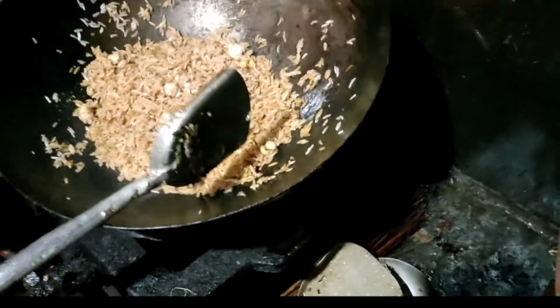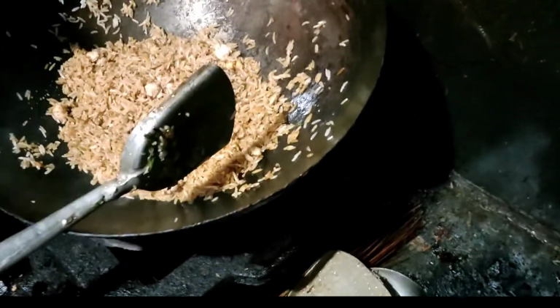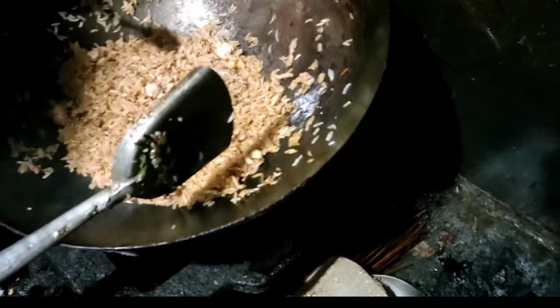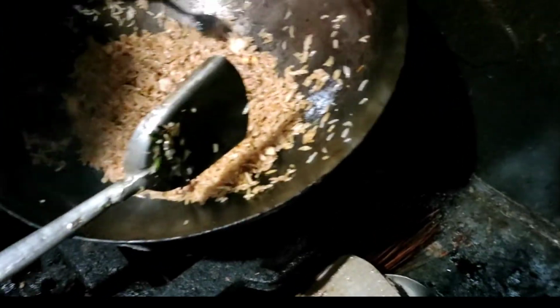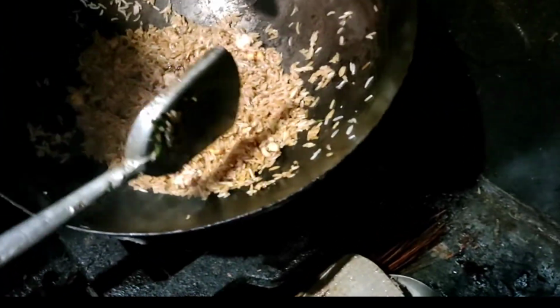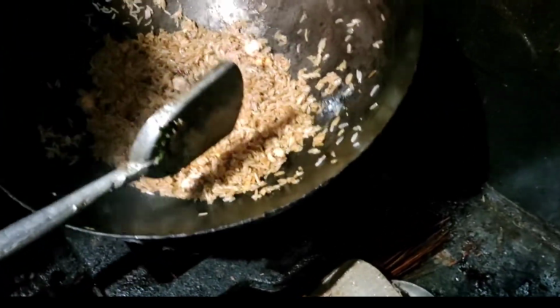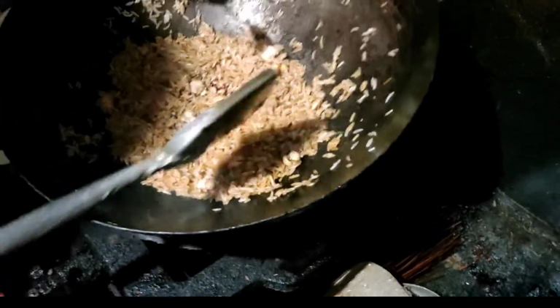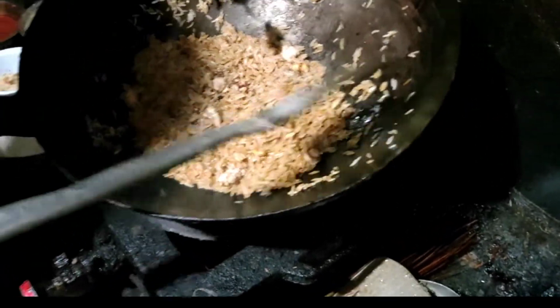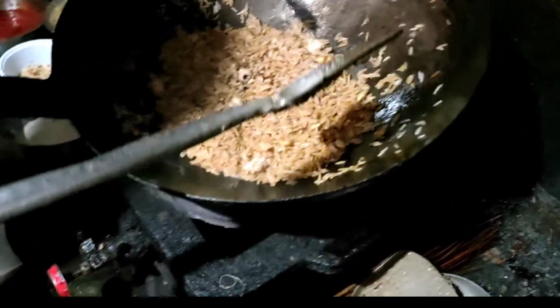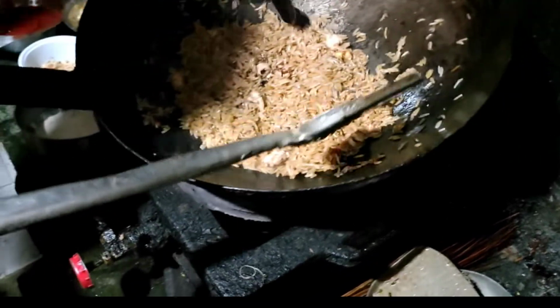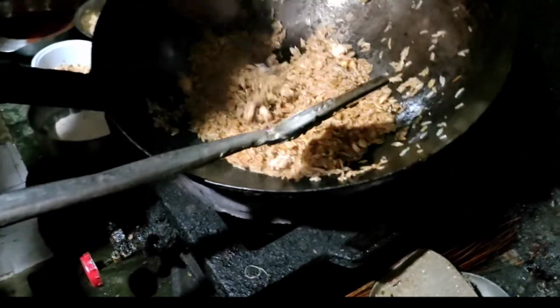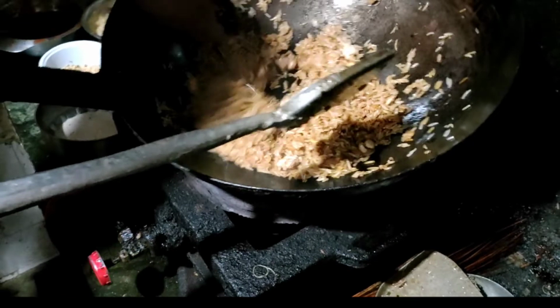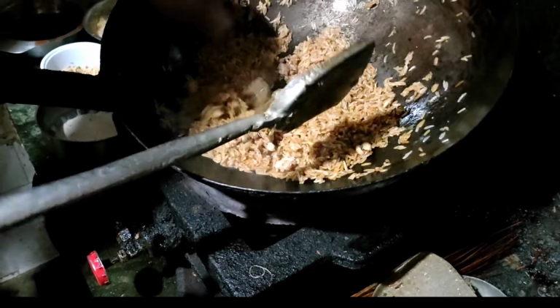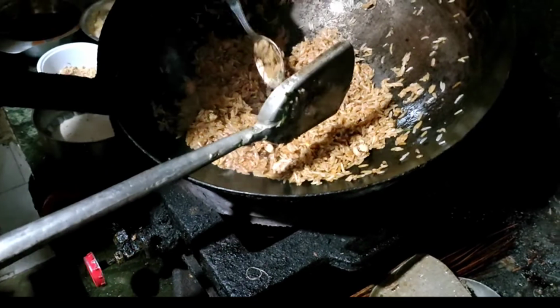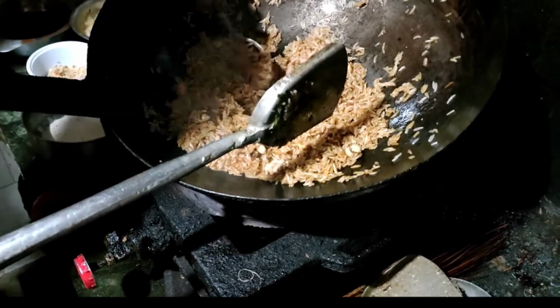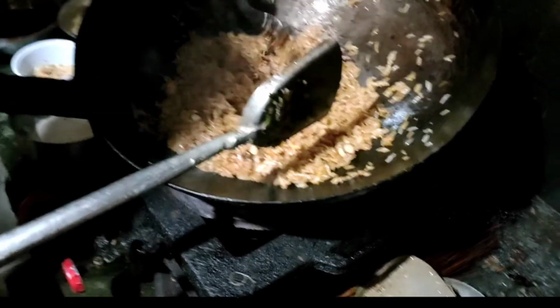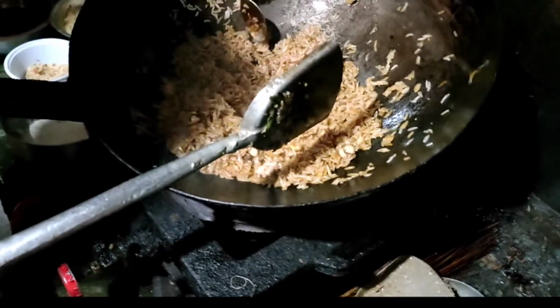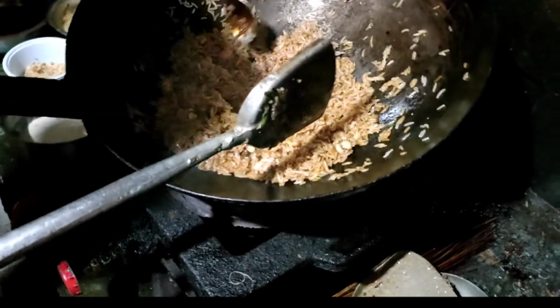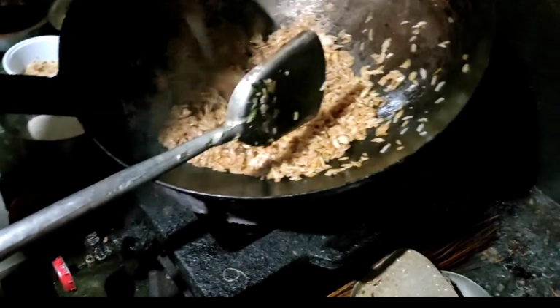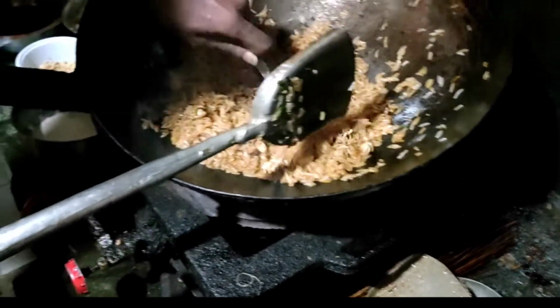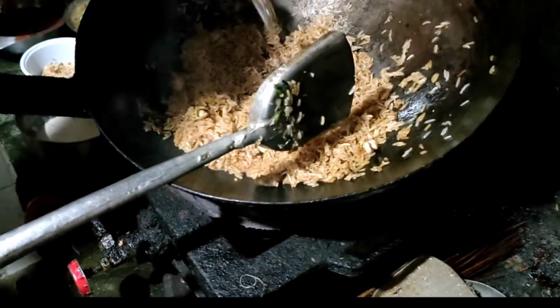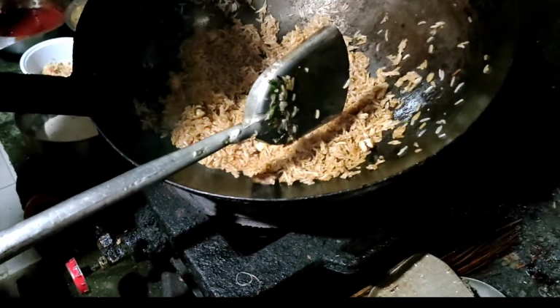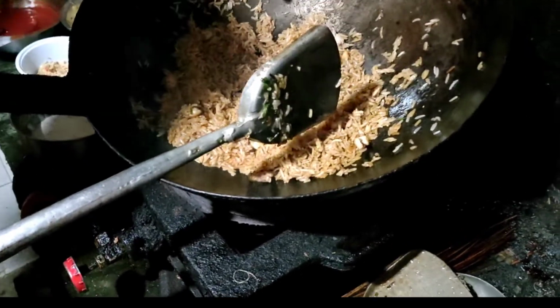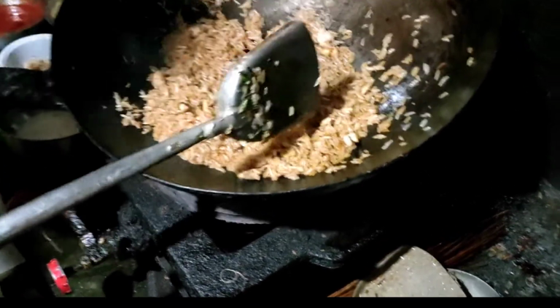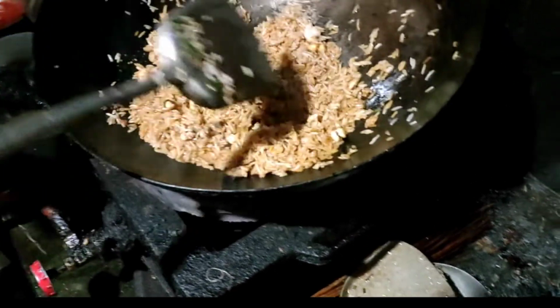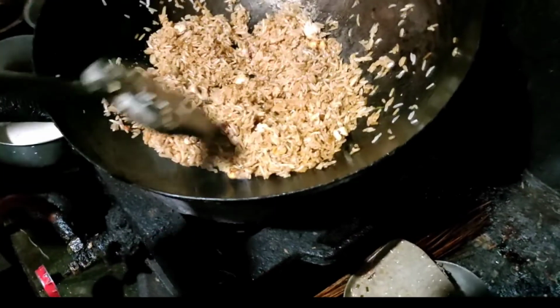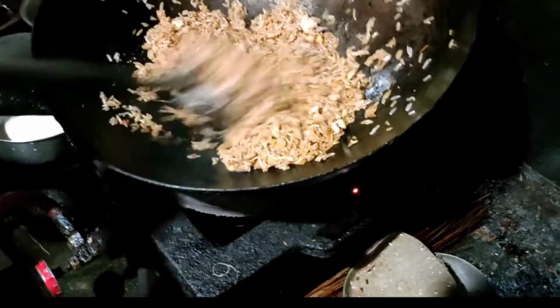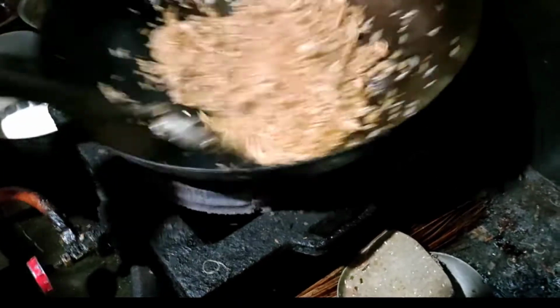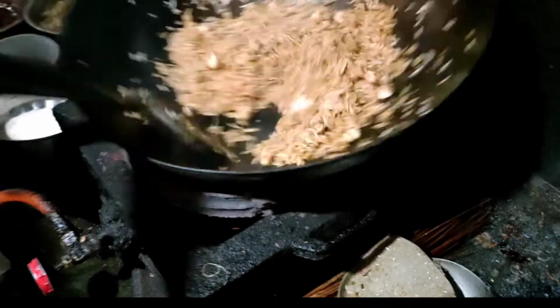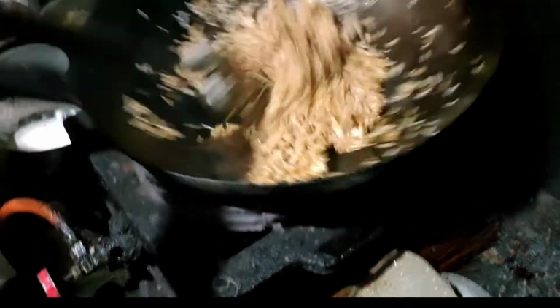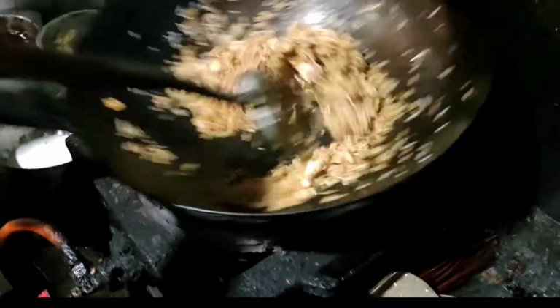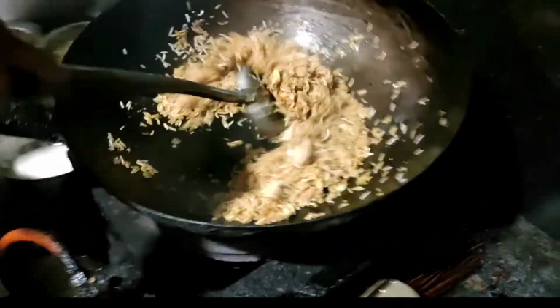Now we have a light soy, we have a little bit of color.